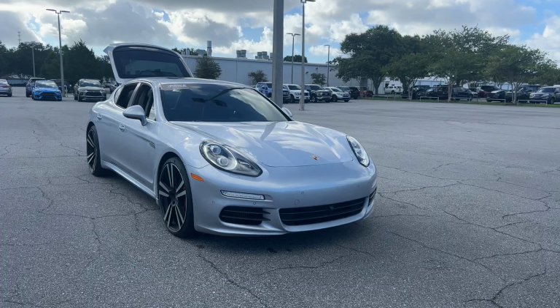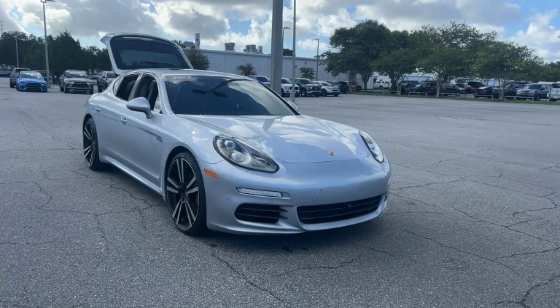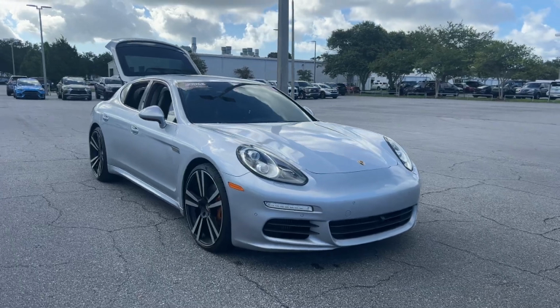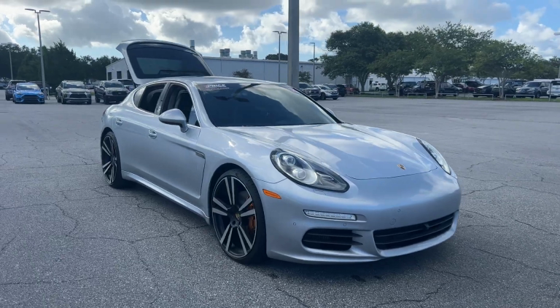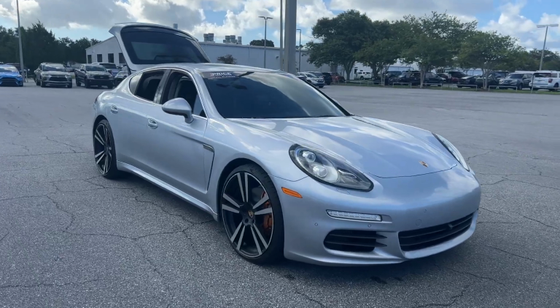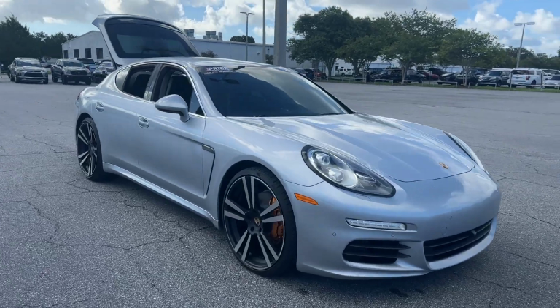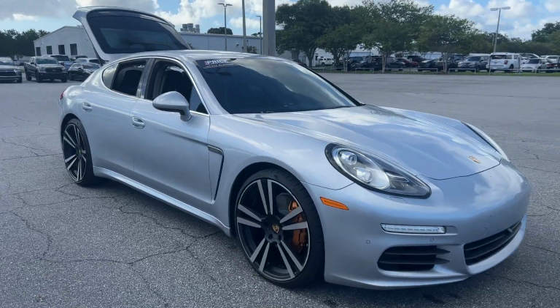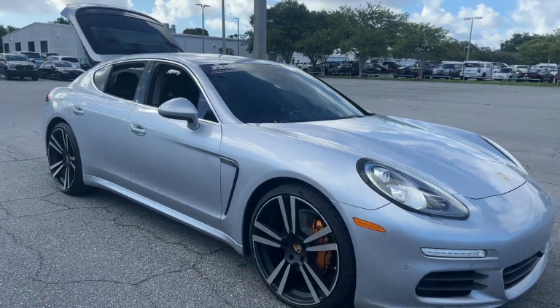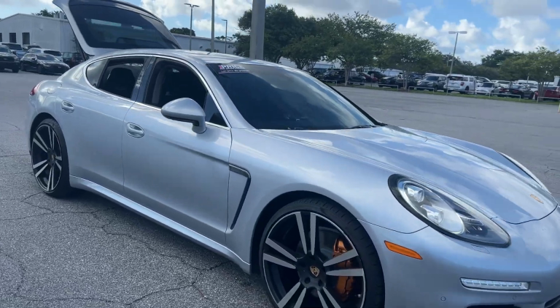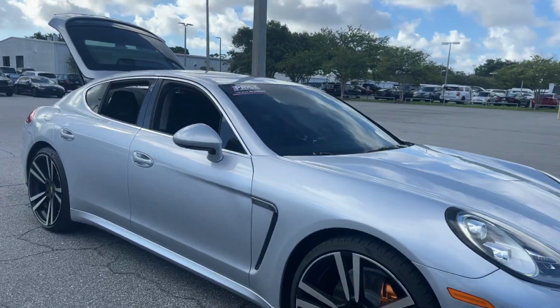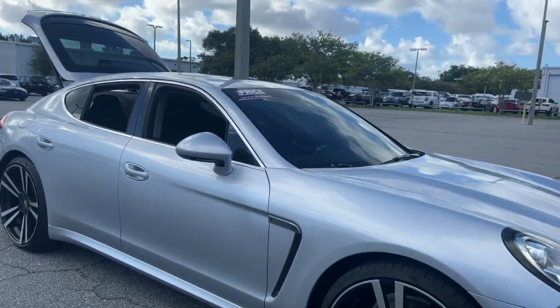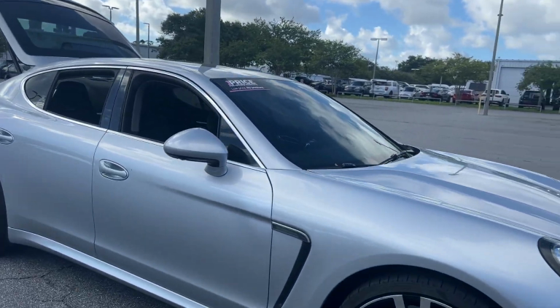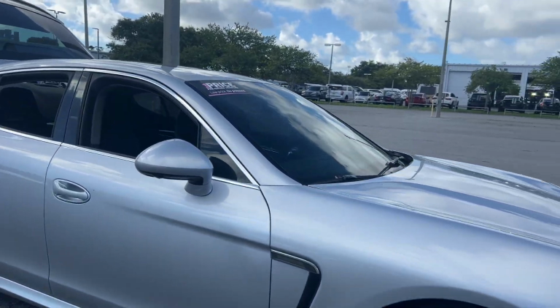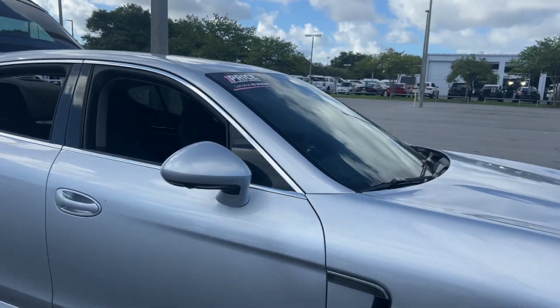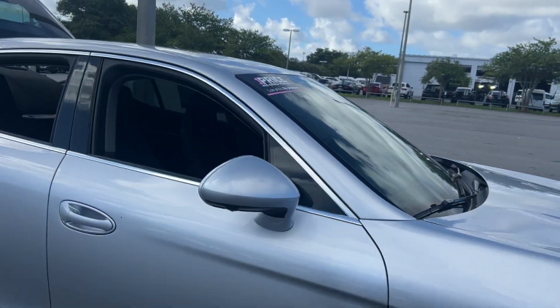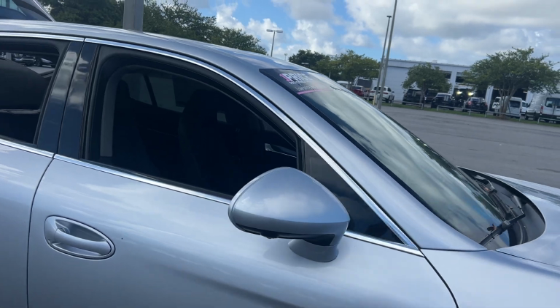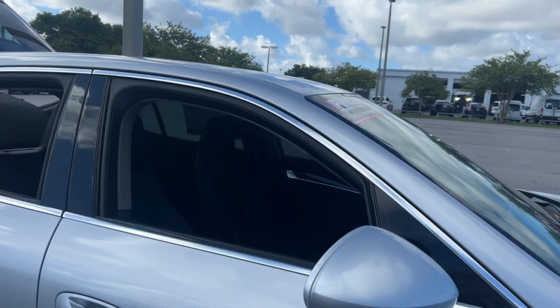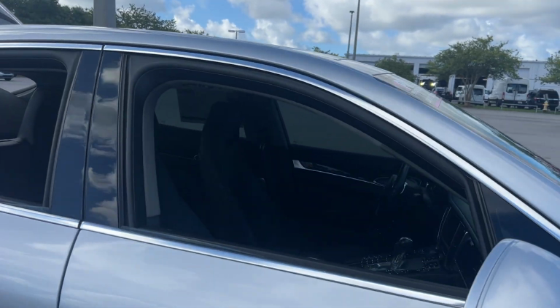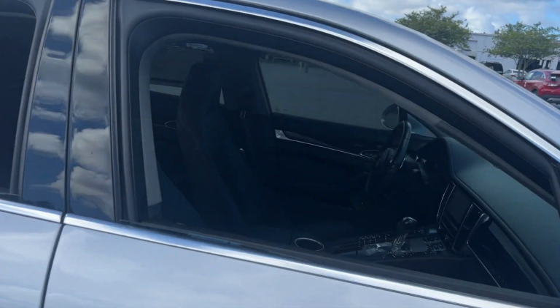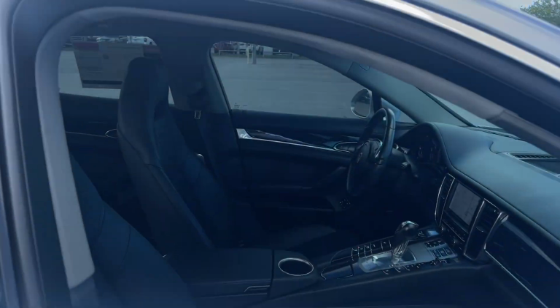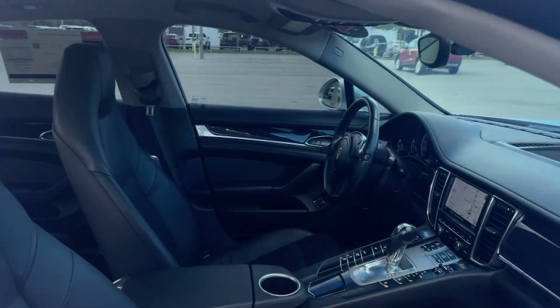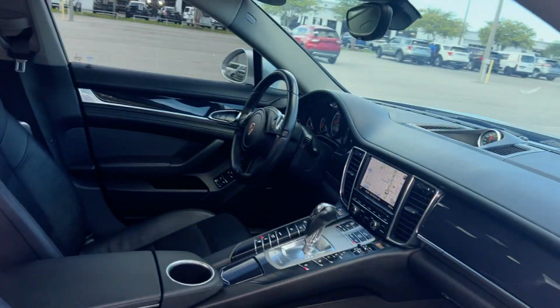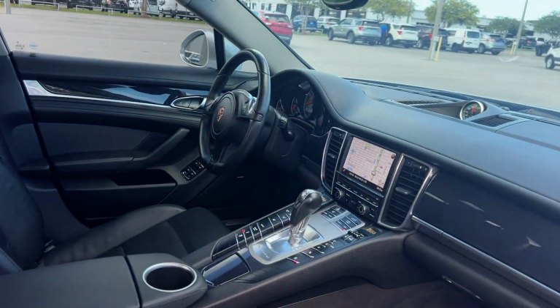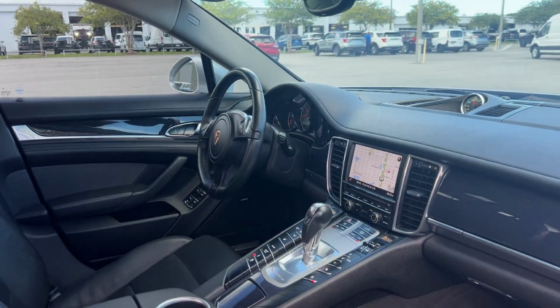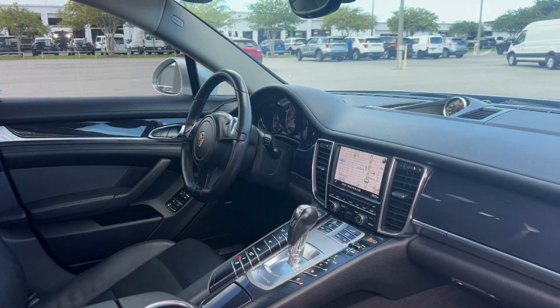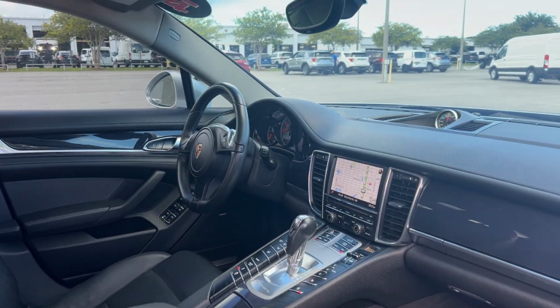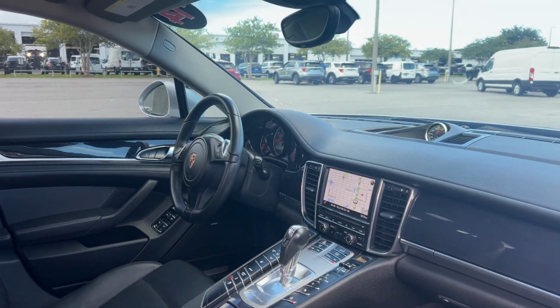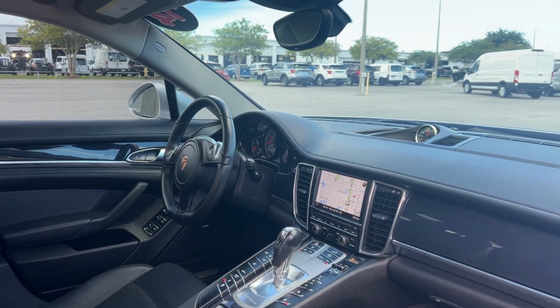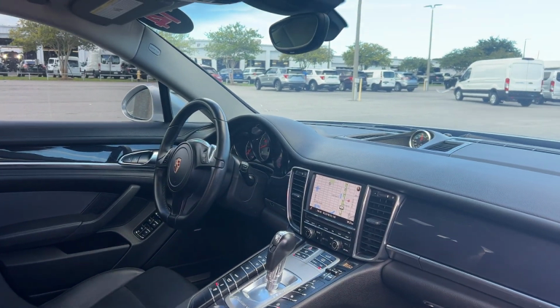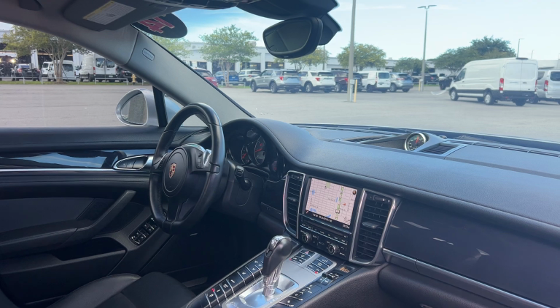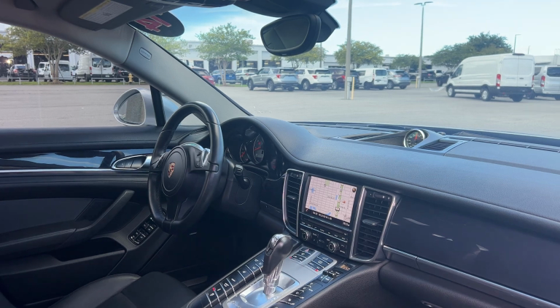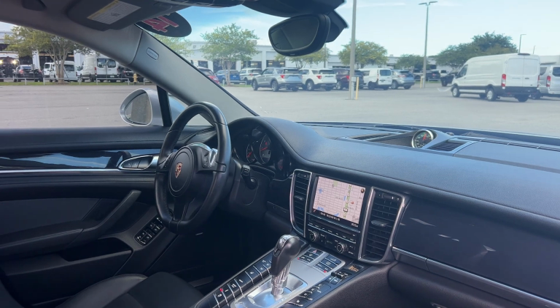This is a 2014 Porsche Panamera, silver over black leather interior. Dual power seats, memory seating on the driver's side, power windows, locks, and mirrors.